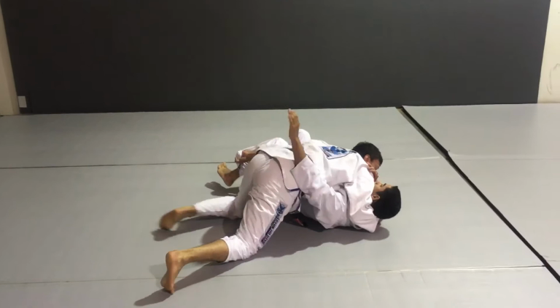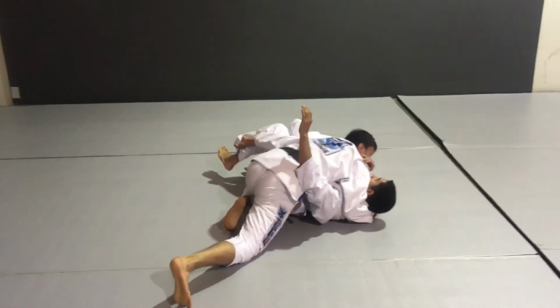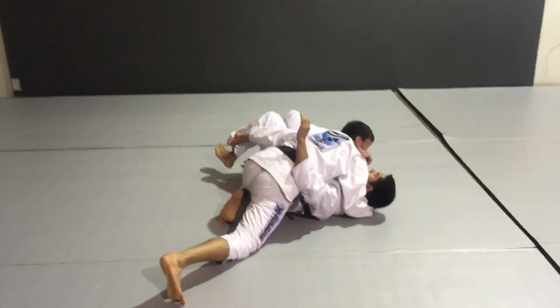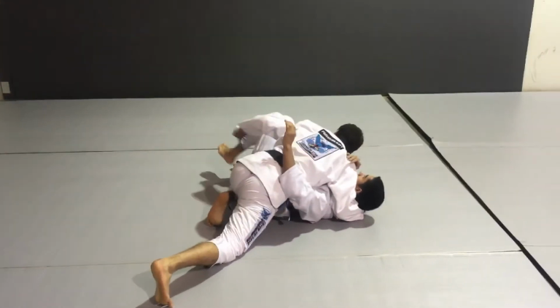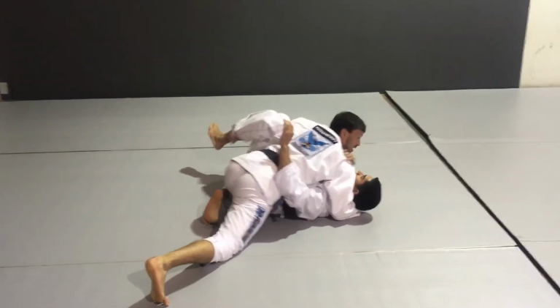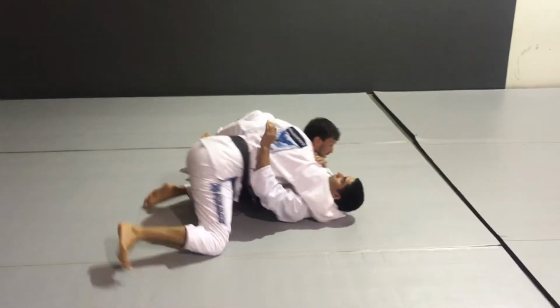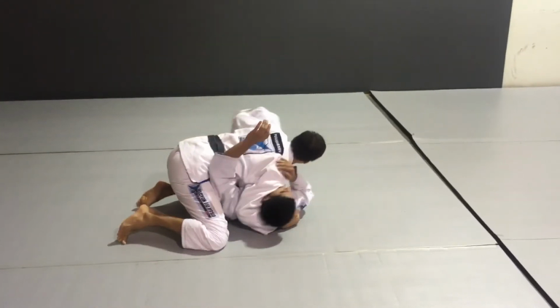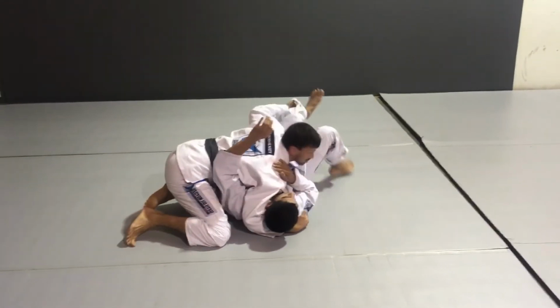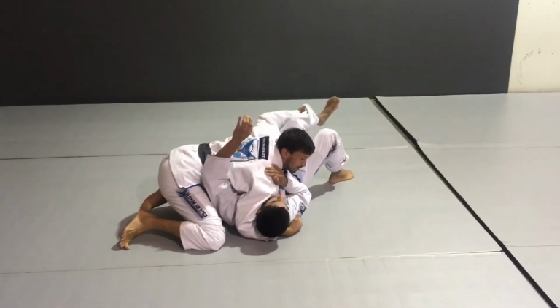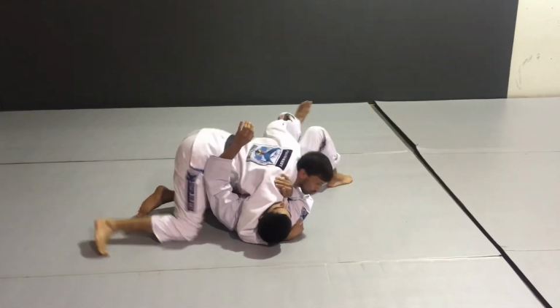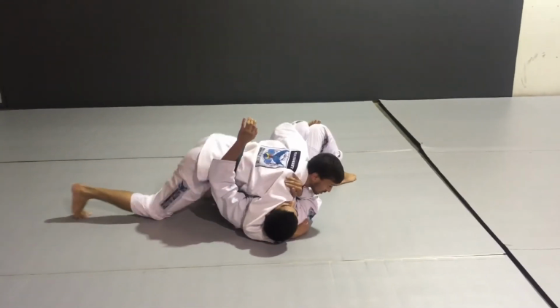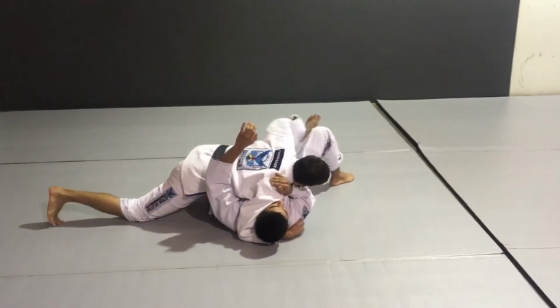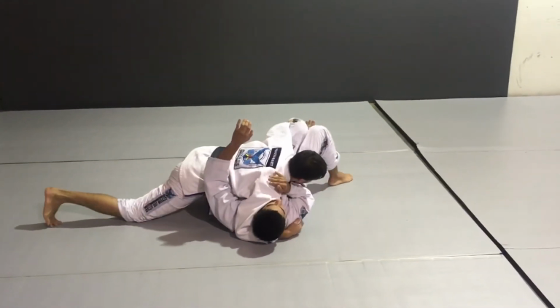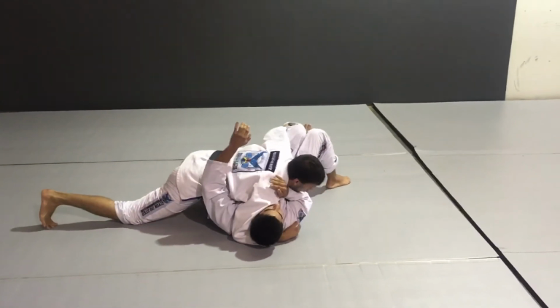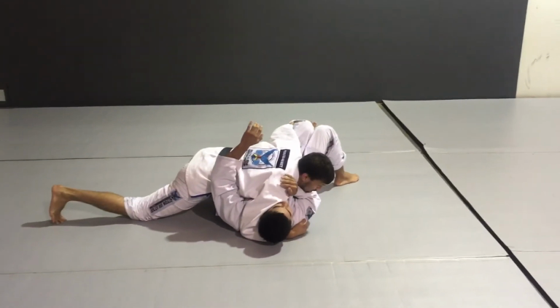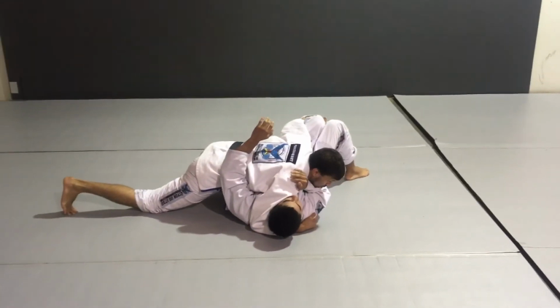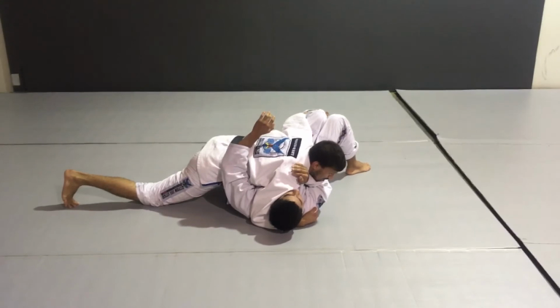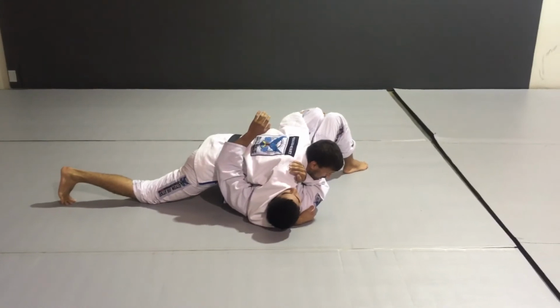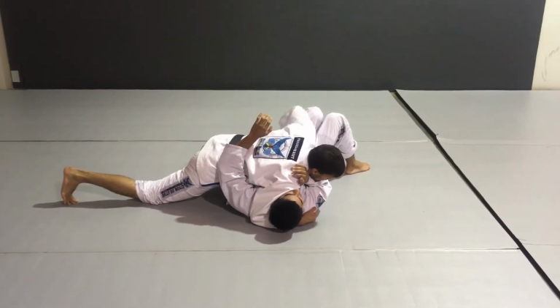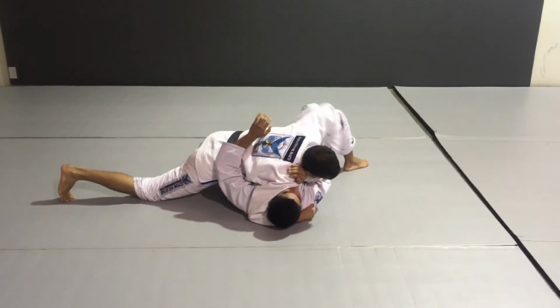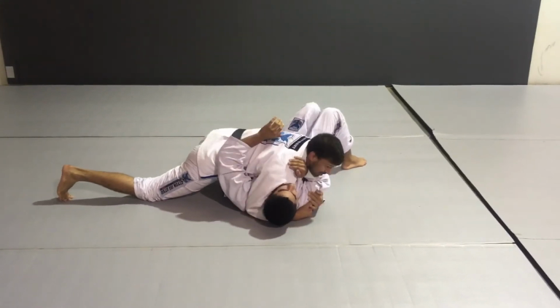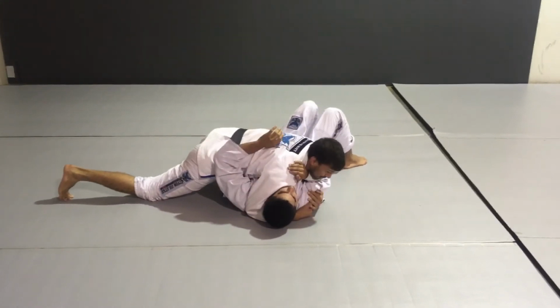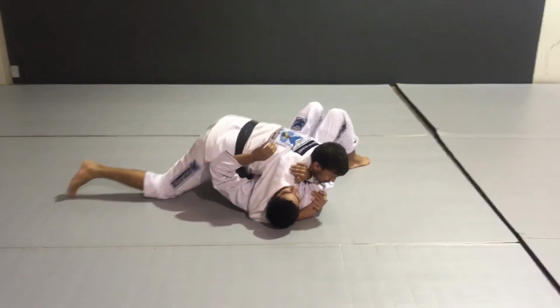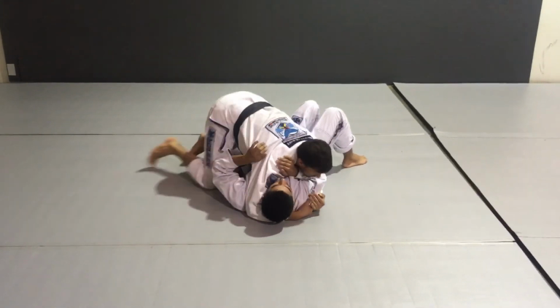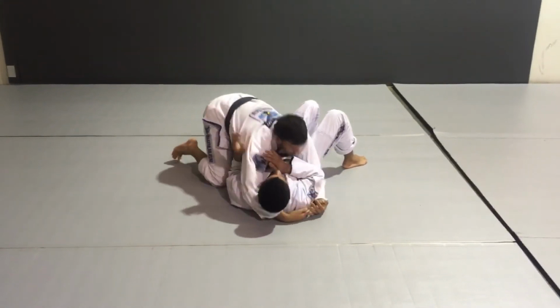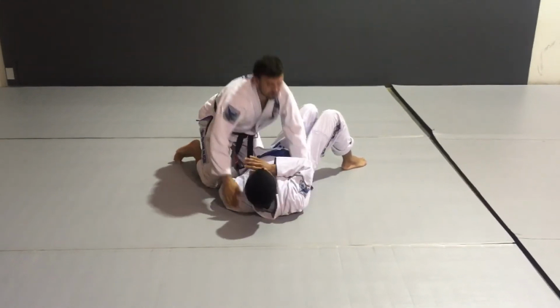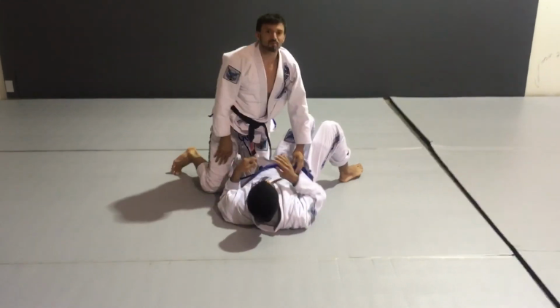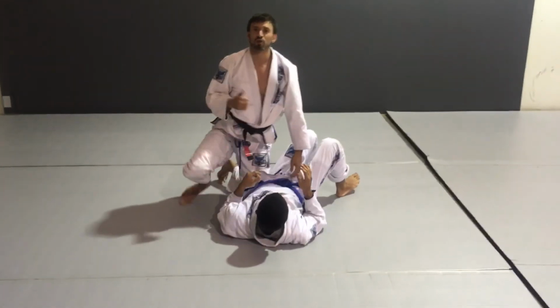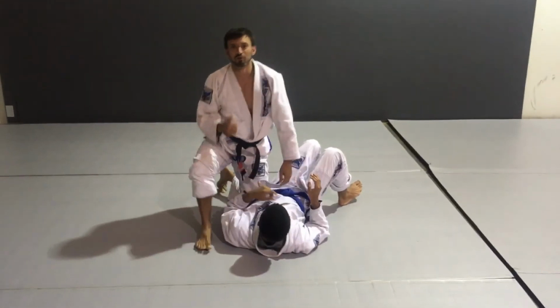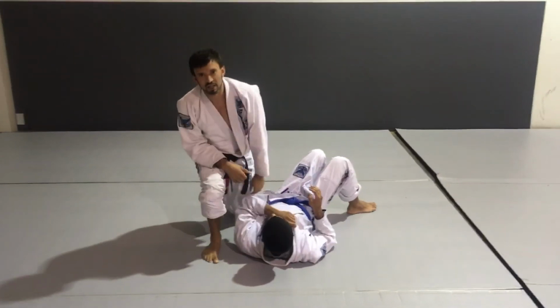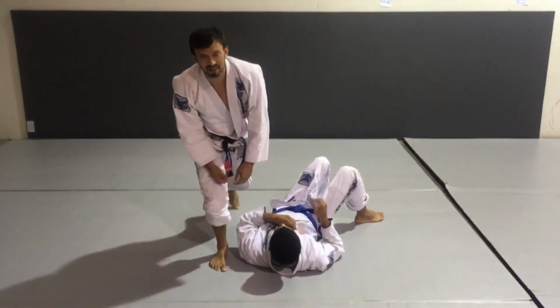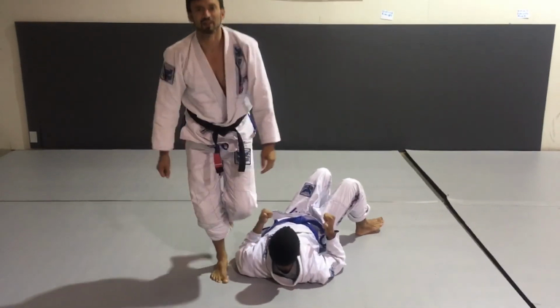If you need to block the guard, he won't get the guard because I have the blocker here. One, two — get my points and stabilize. It's worked great over the years. That's it, thank you.